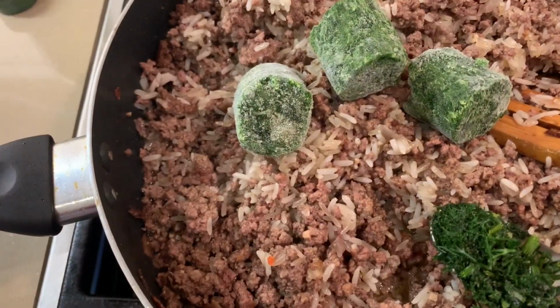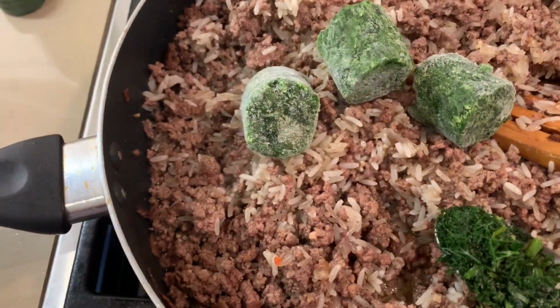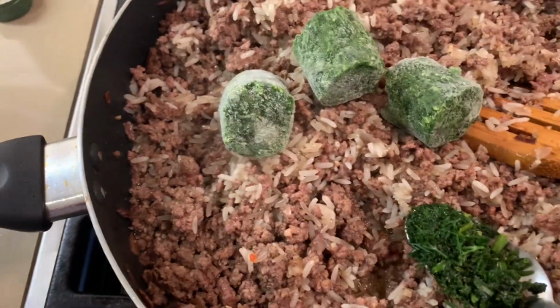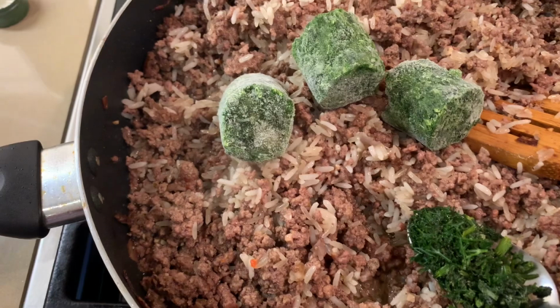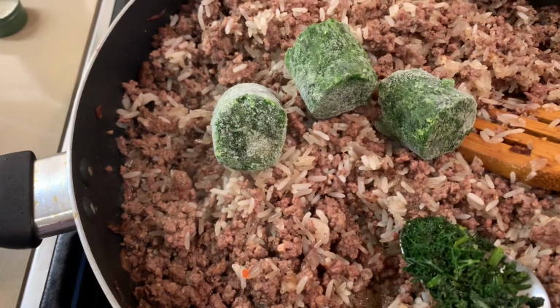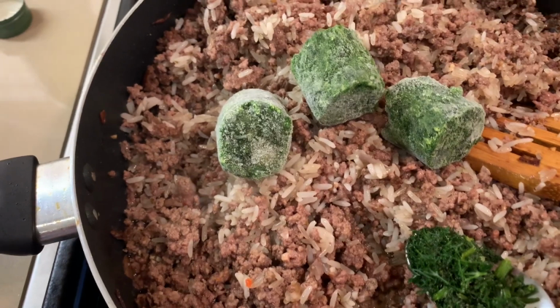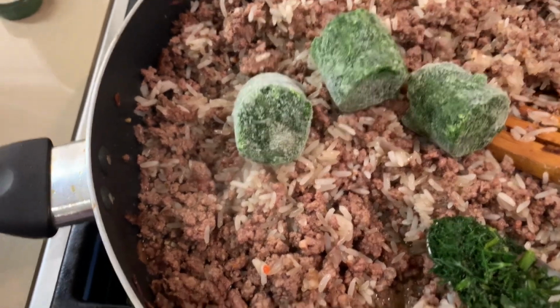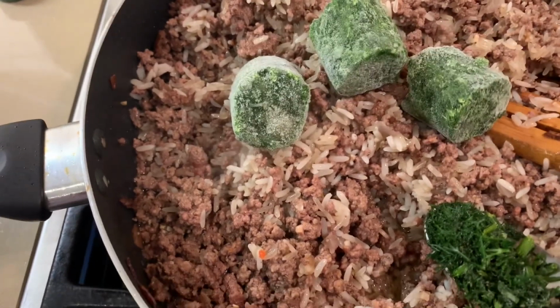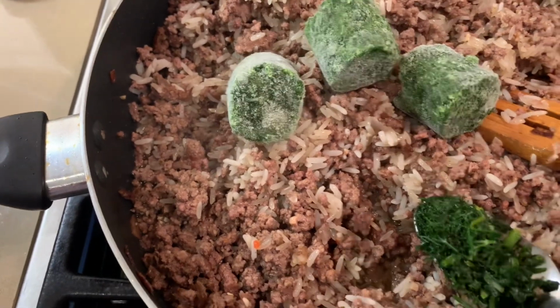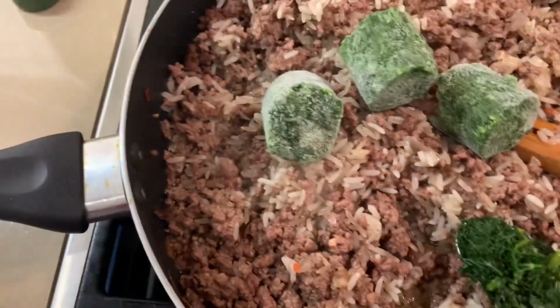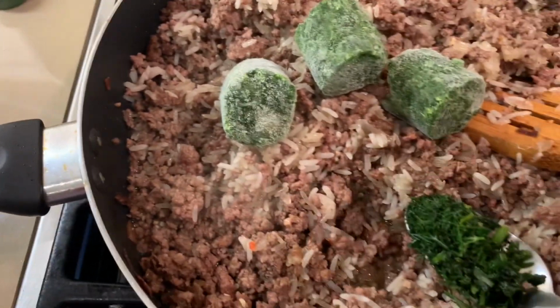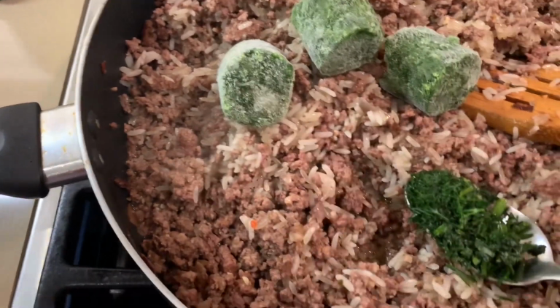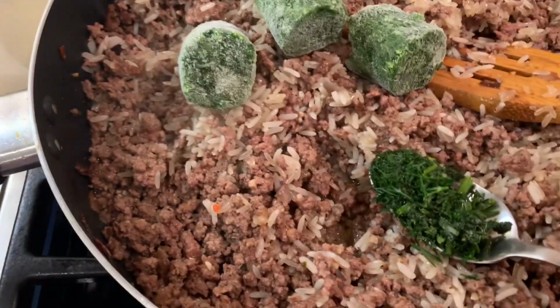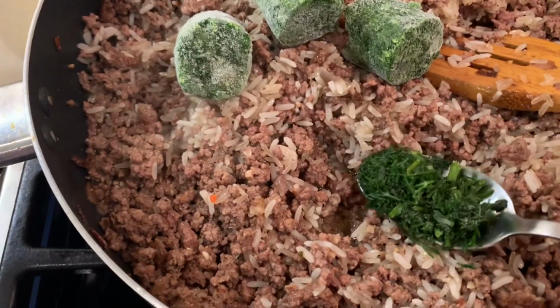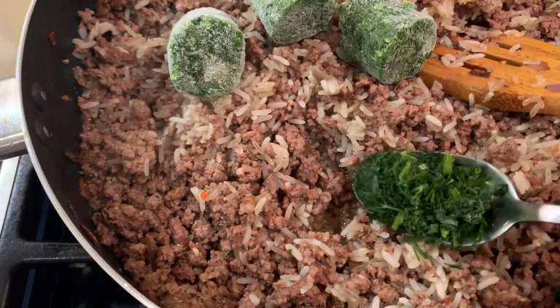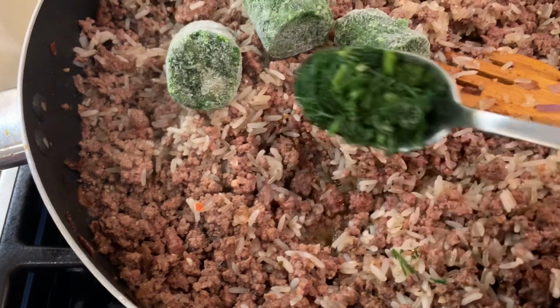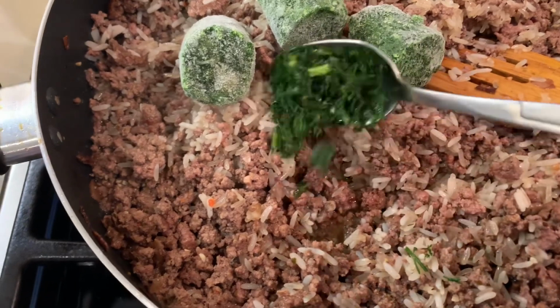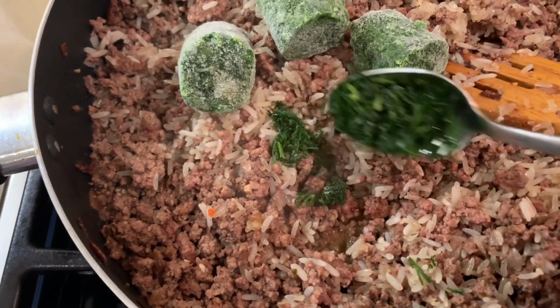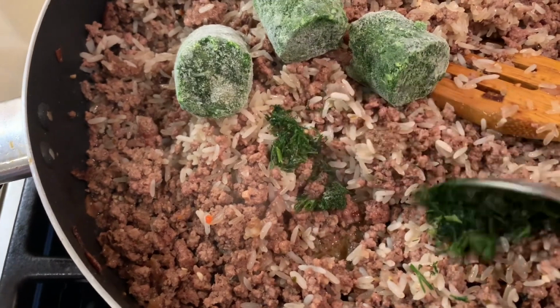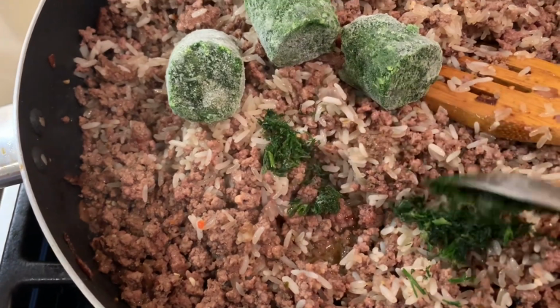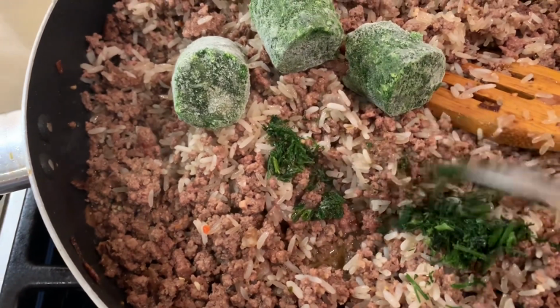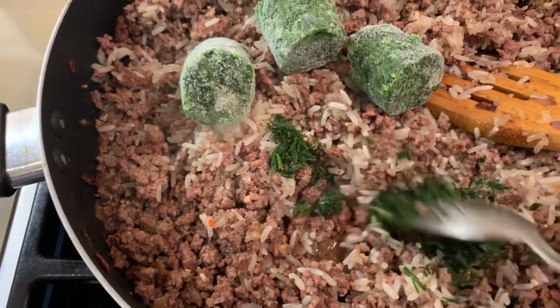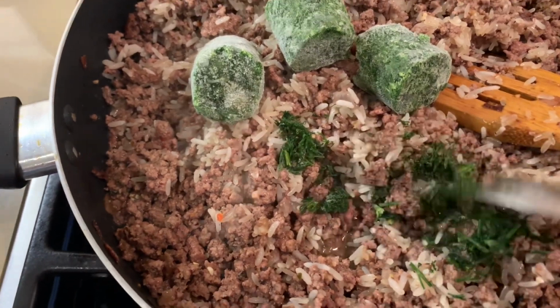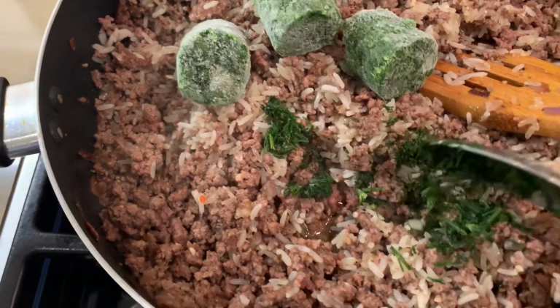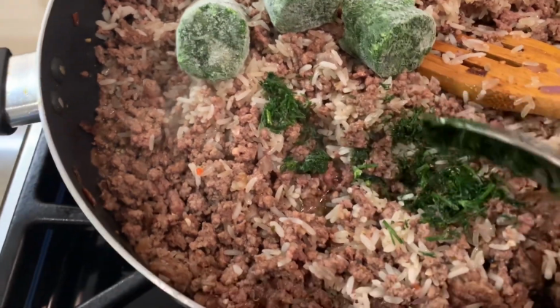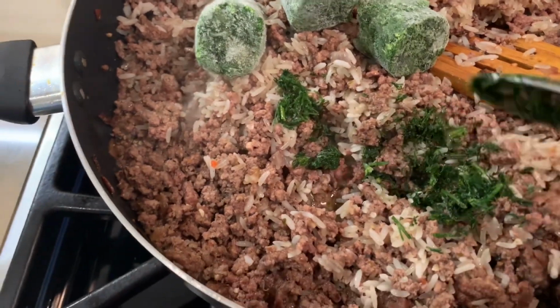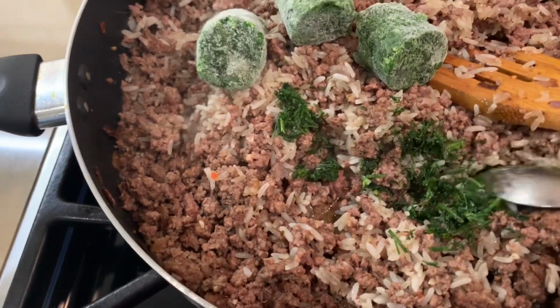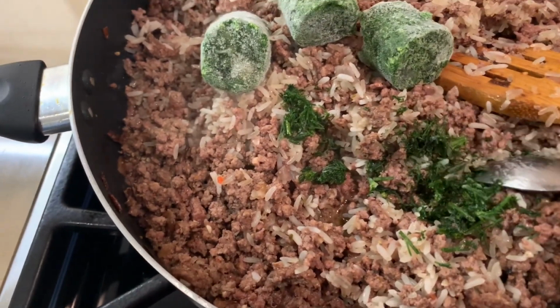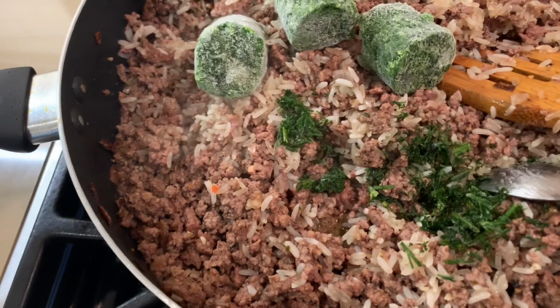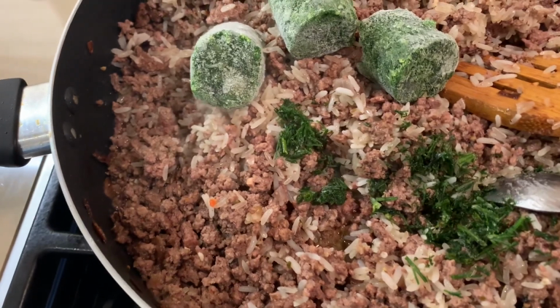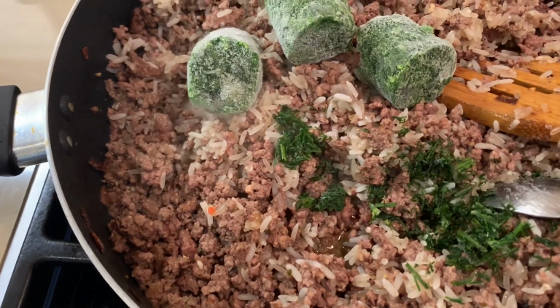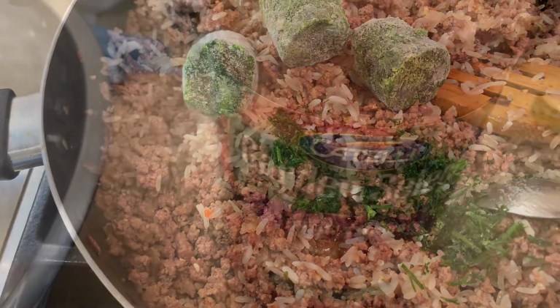If you have fresh spinach, okay, but I don't, so I put some frozen spinach. And I have some dill, and I'm going to put some more, and some parsley, and mix it together.